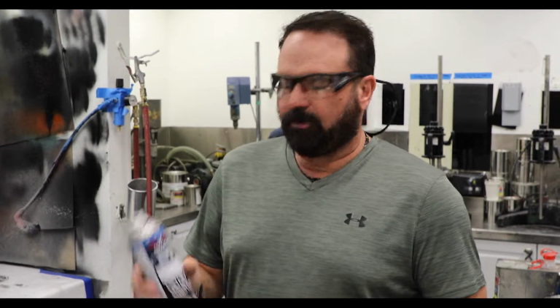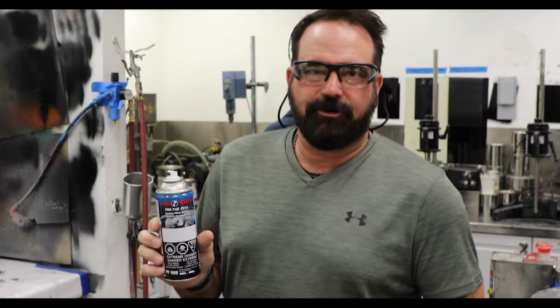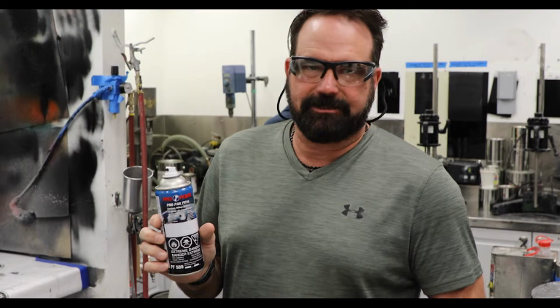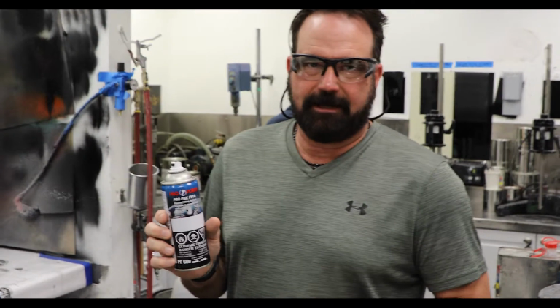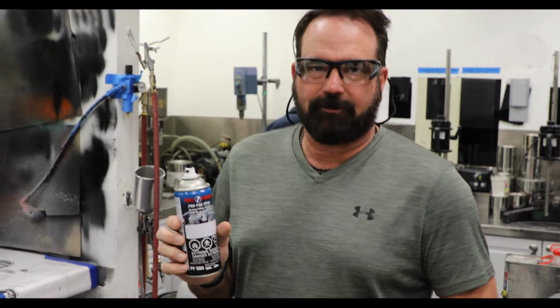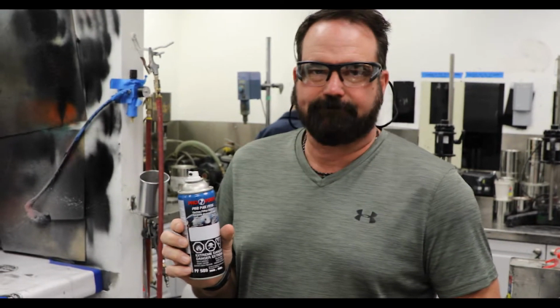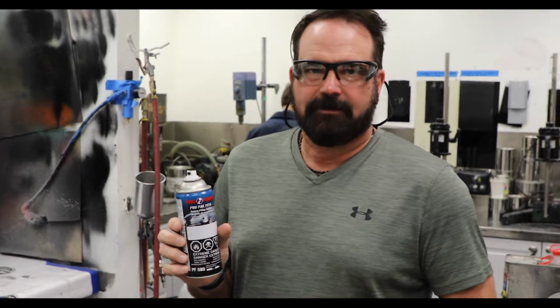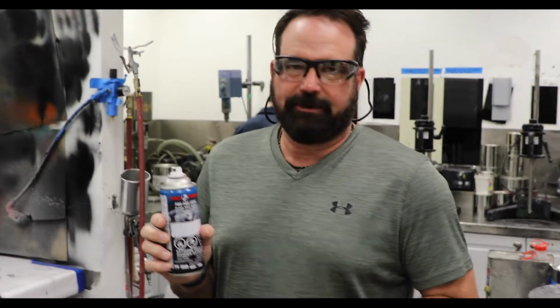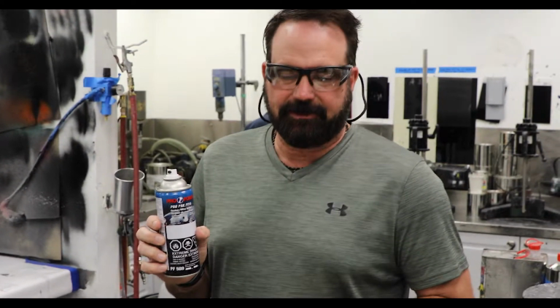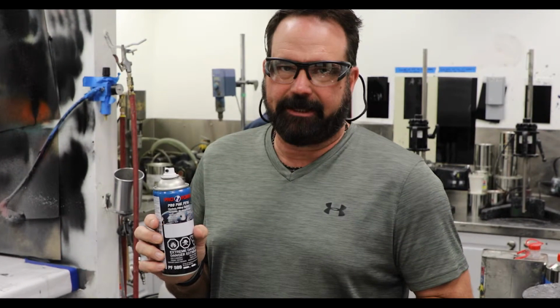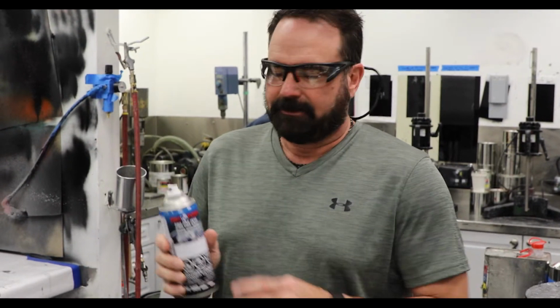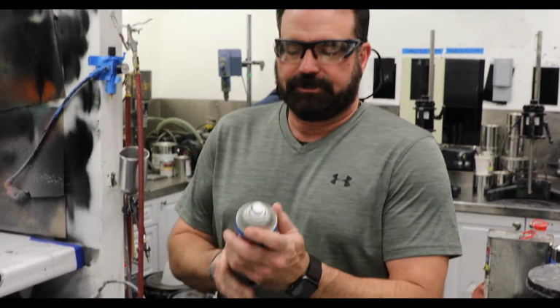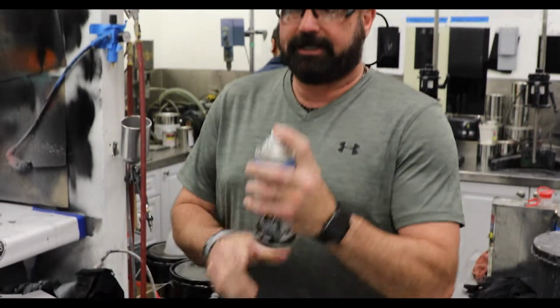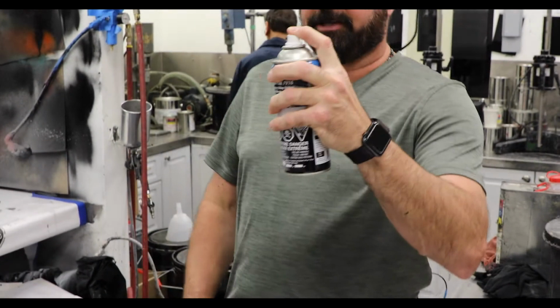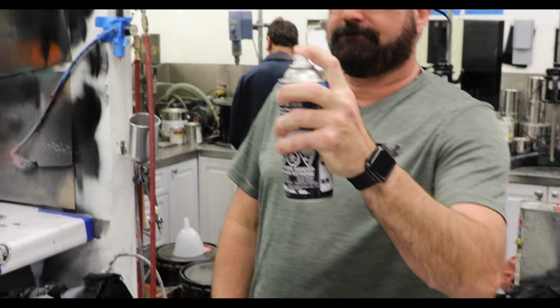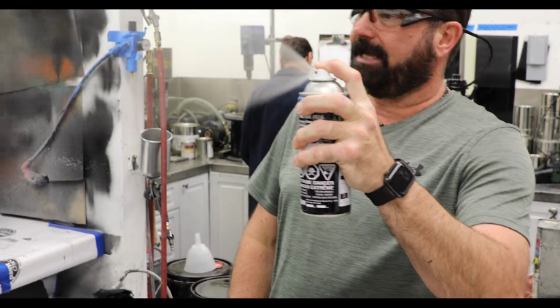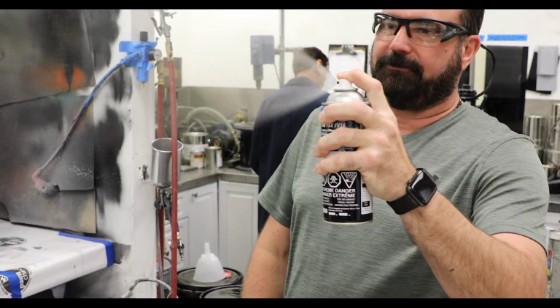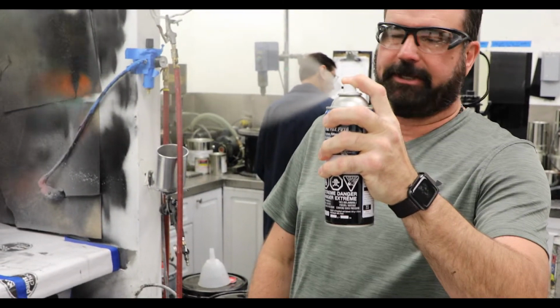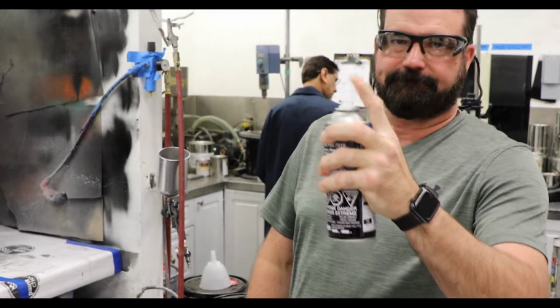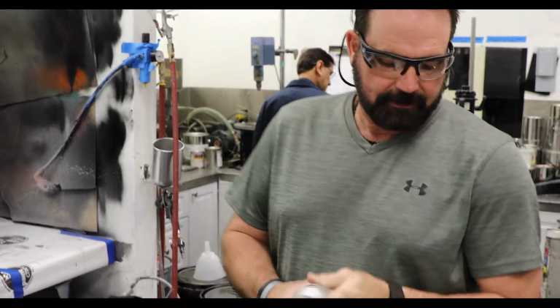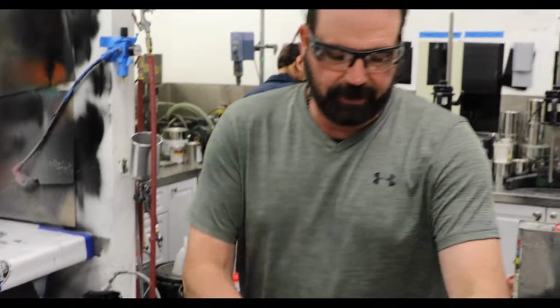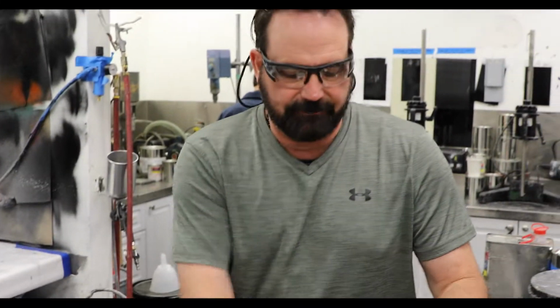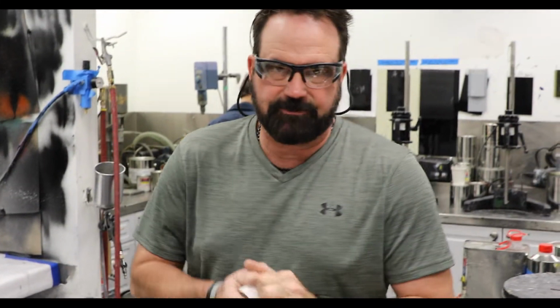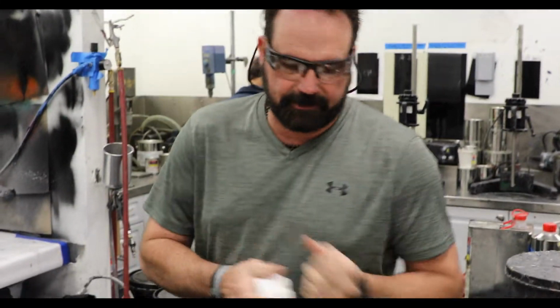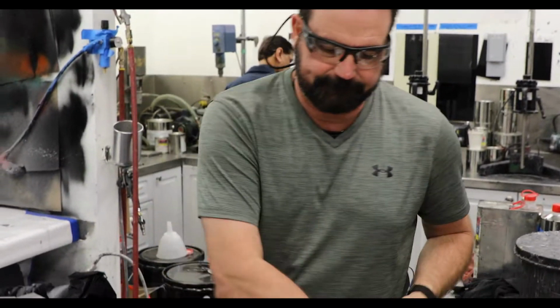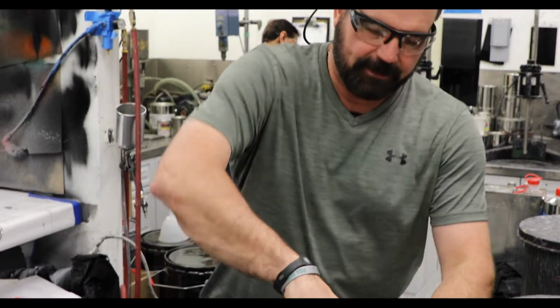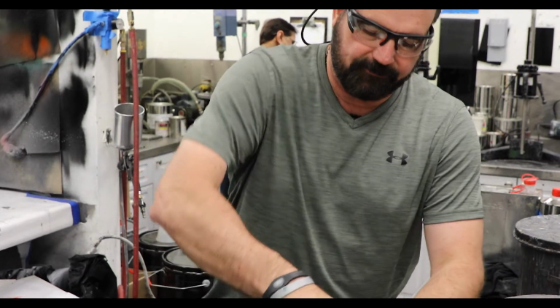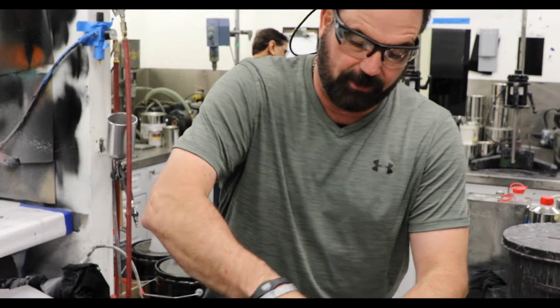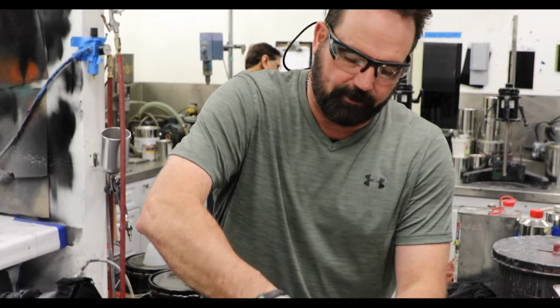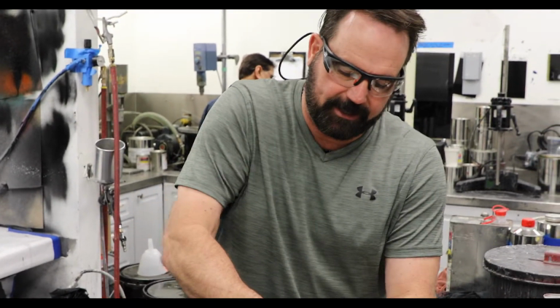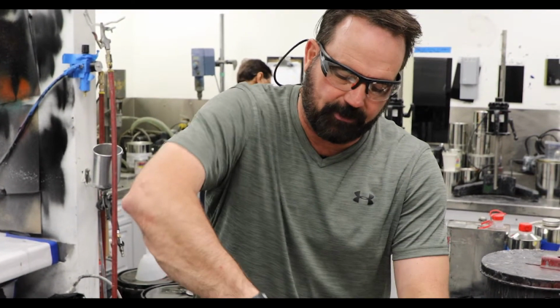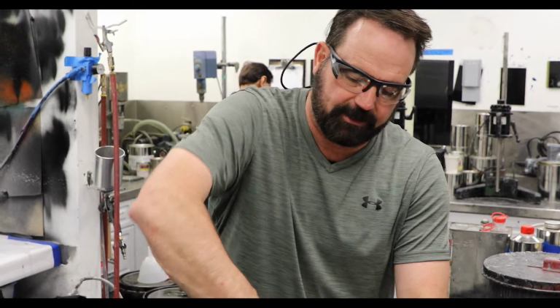Pro-Pak fill cans made by Pro-Form here in Milton, Ontario, Canada. Just want to give you a little demo — that's the kind of fan we get. We also have a 2-inch fan on here, and this is available on all of our paint cans and primer cans.